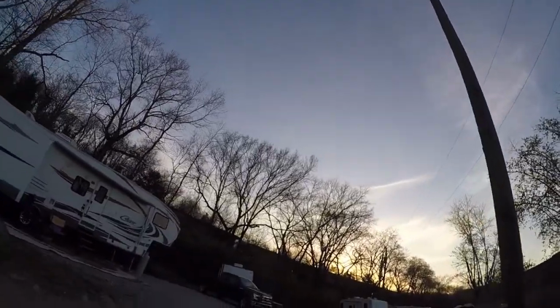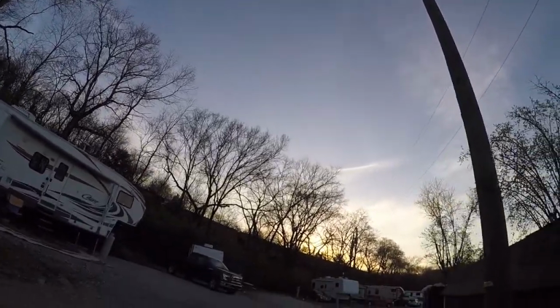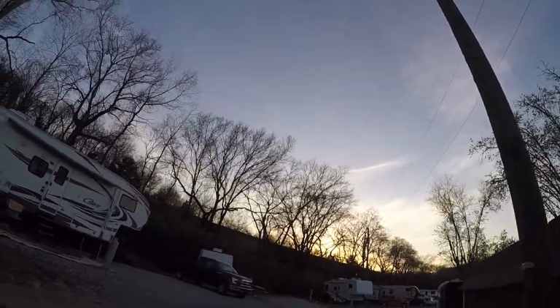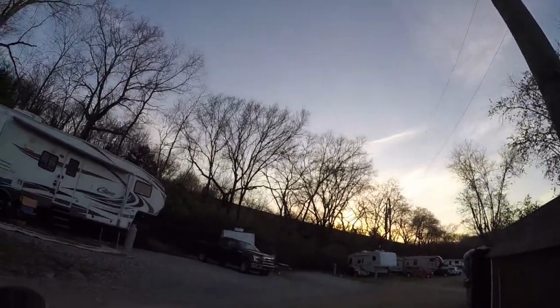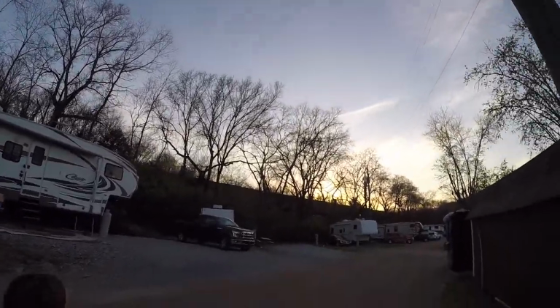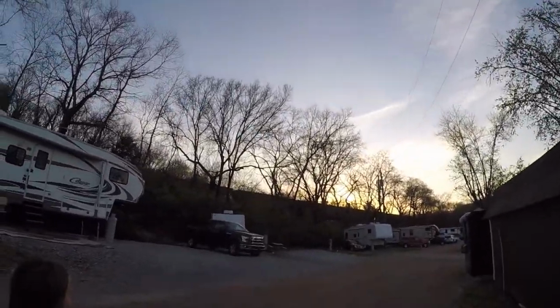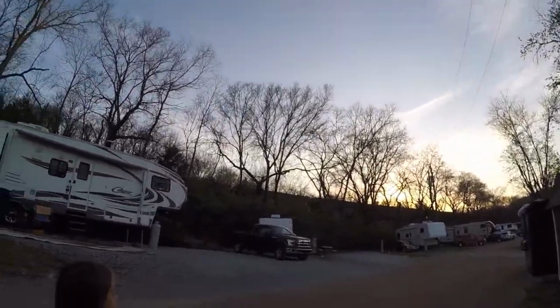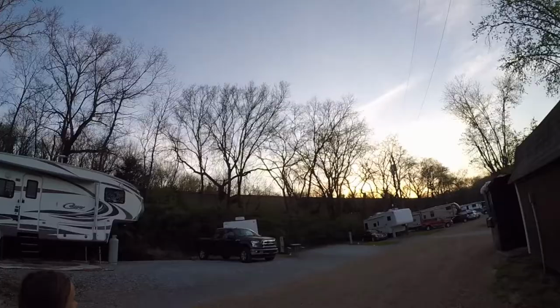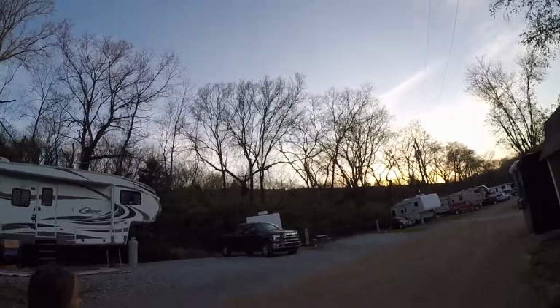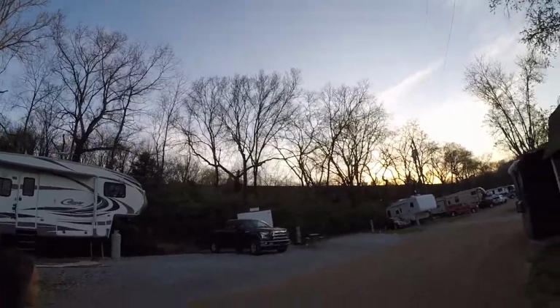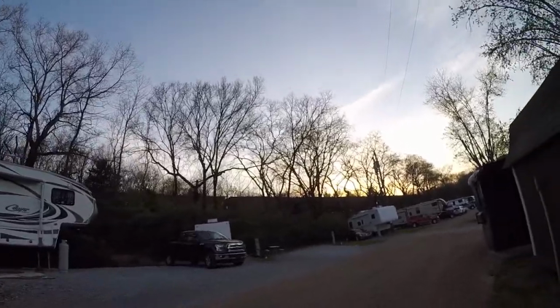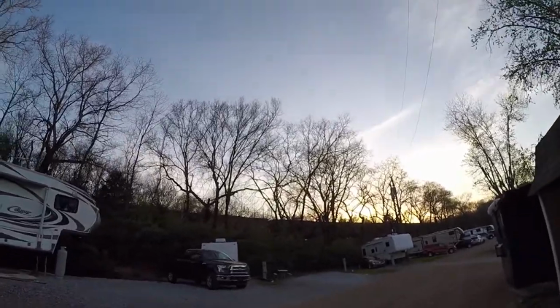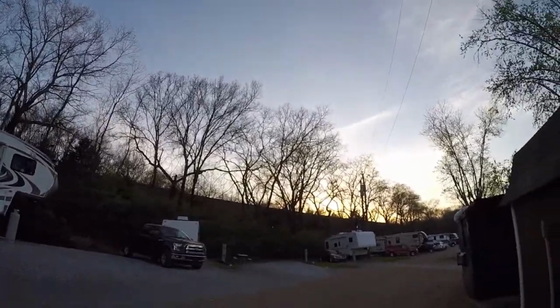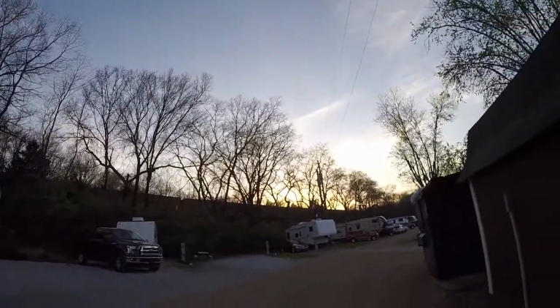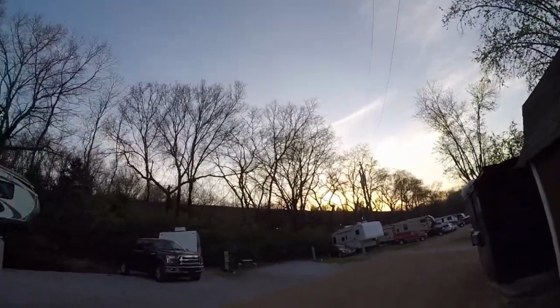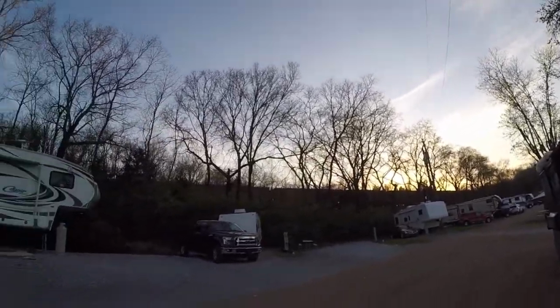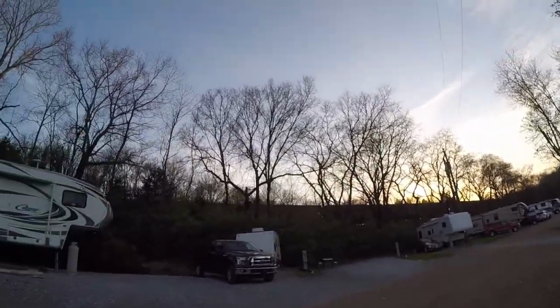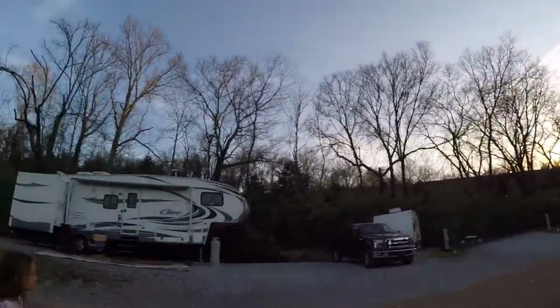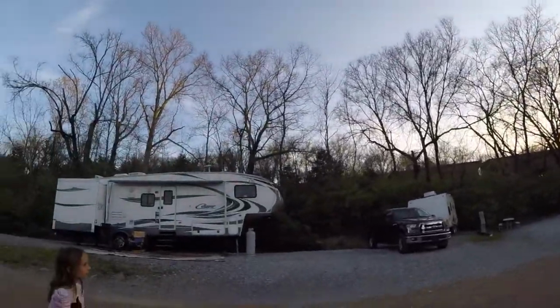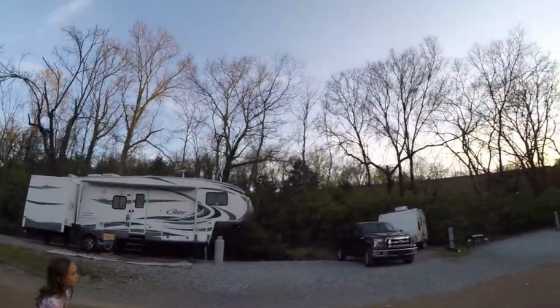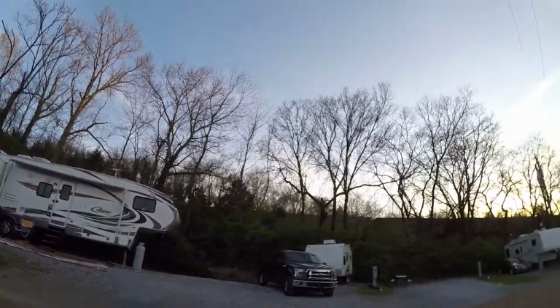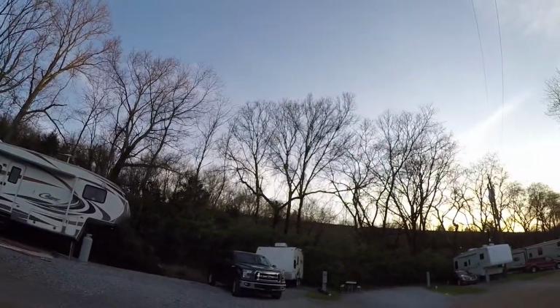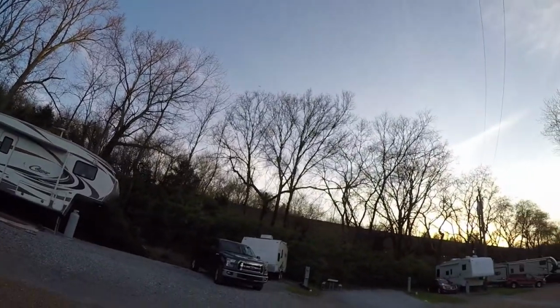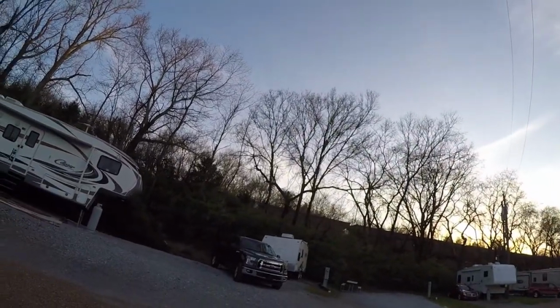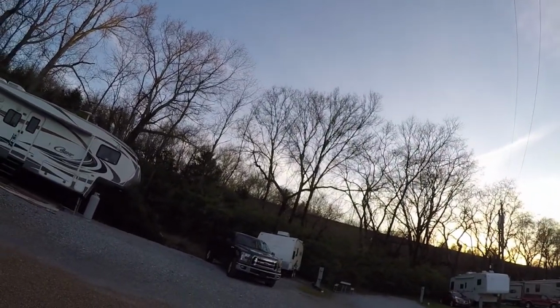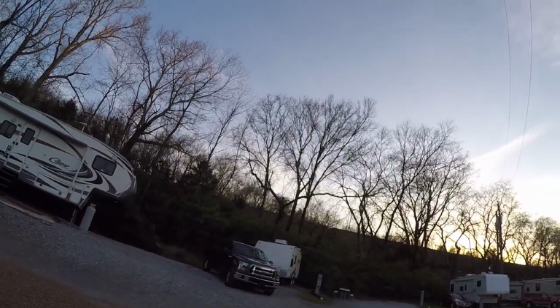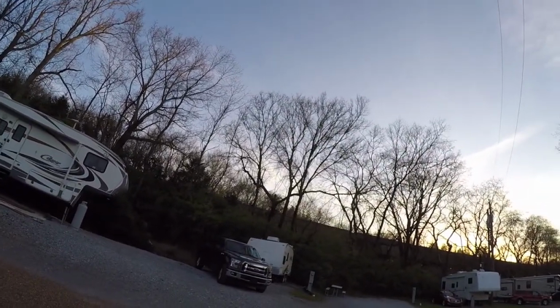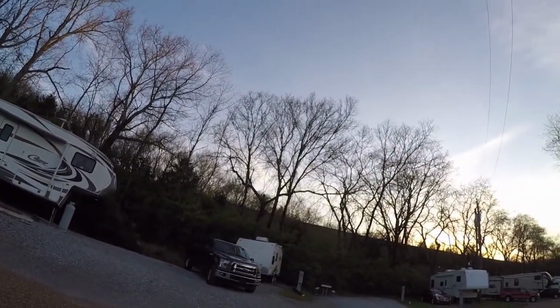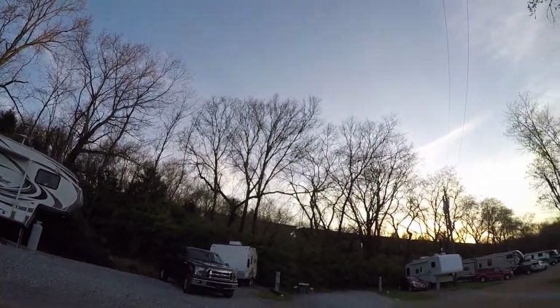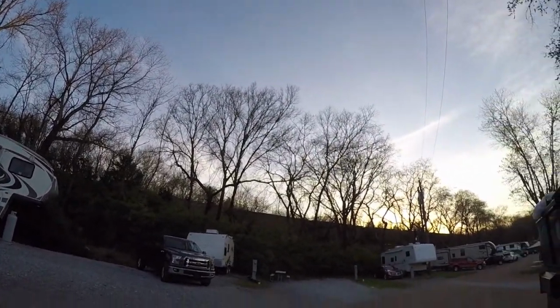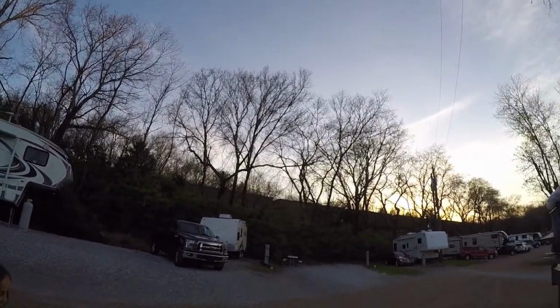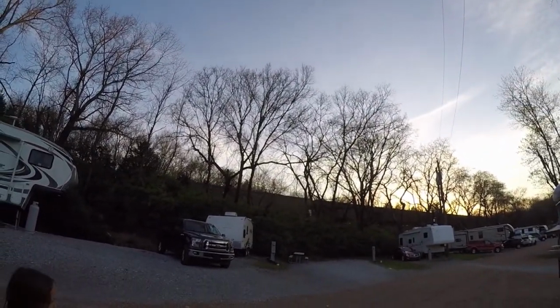Grand Ole RV Resort offers full hookup sites with 20, 30, and 50 amp electrical connections. The connections were where they needed to be. The setup was a little different with fresh water connection underground under a plastic cap, but it is still very easy to hook up — just a little different.